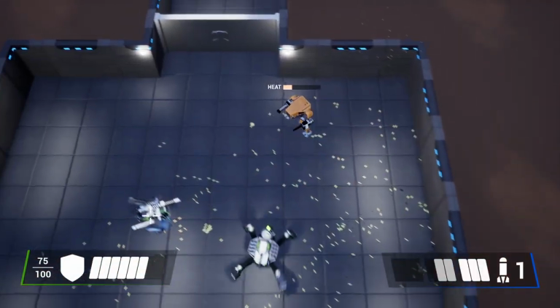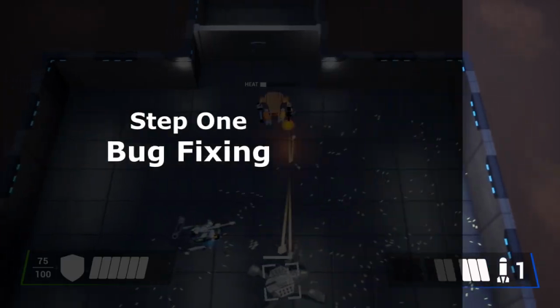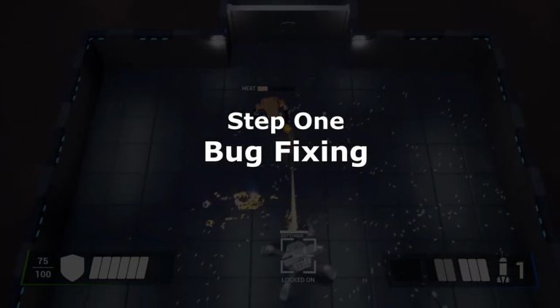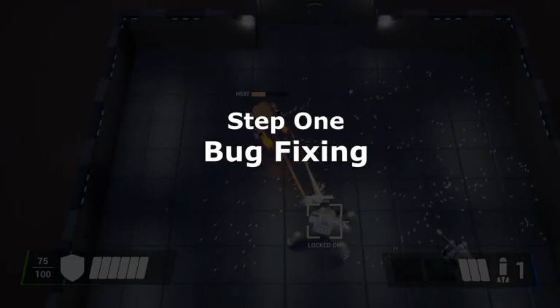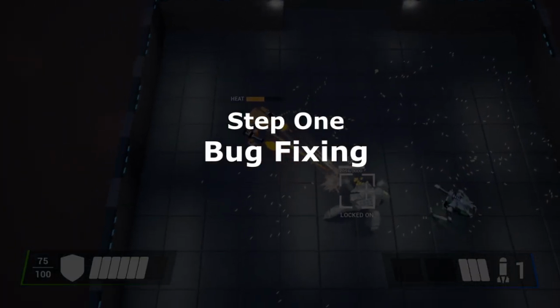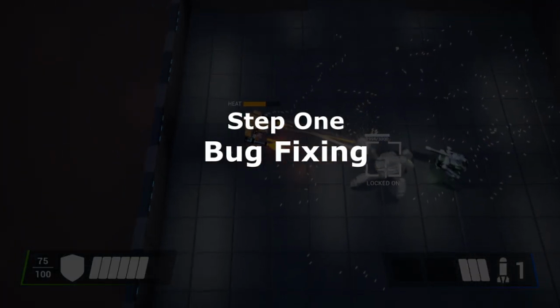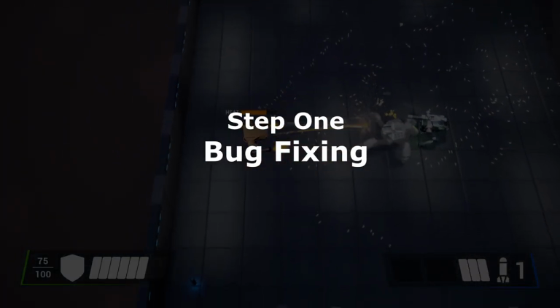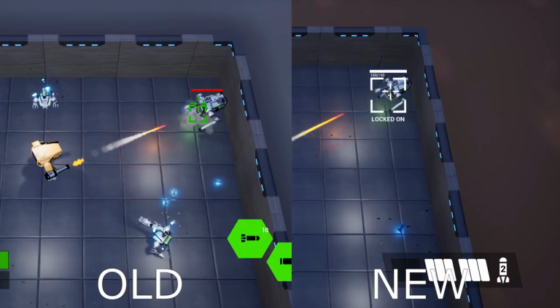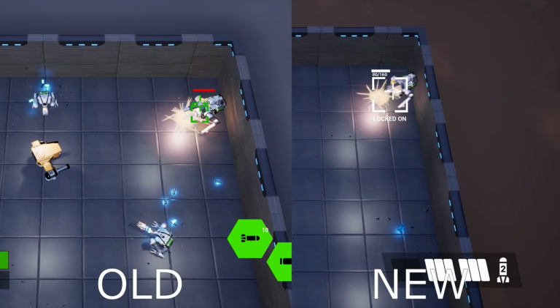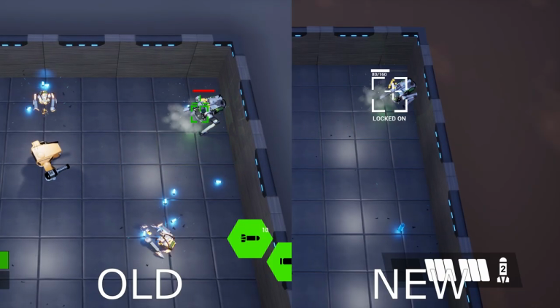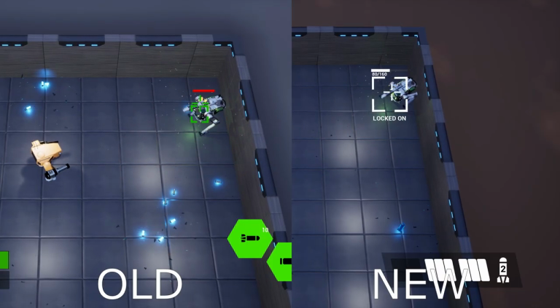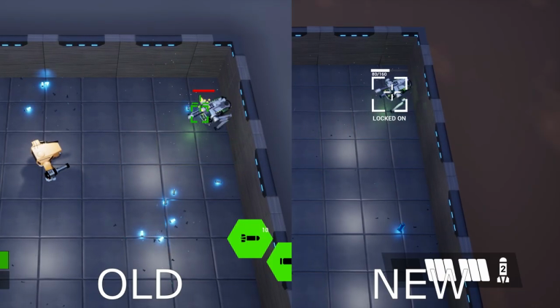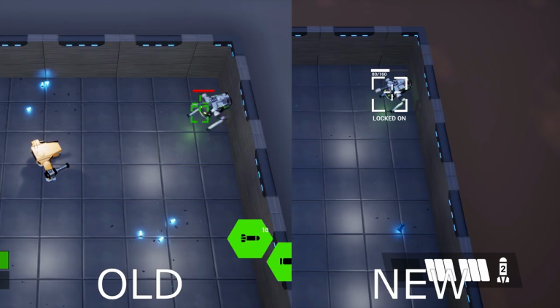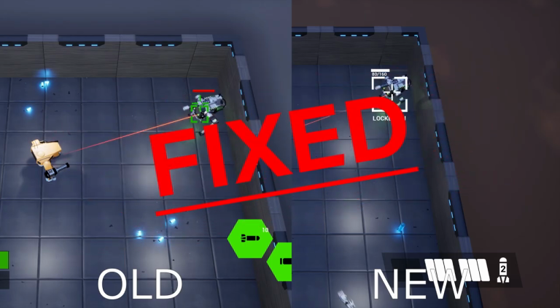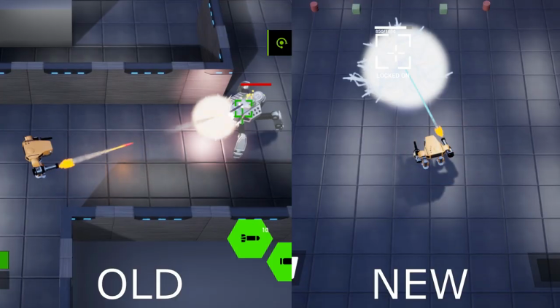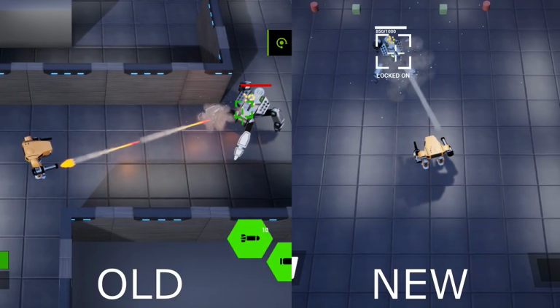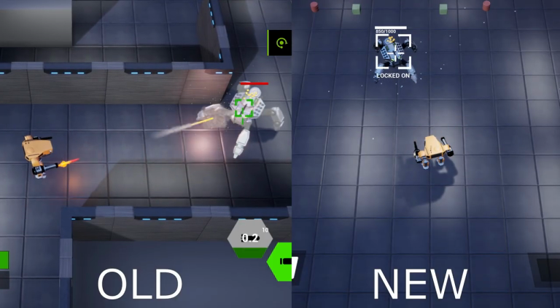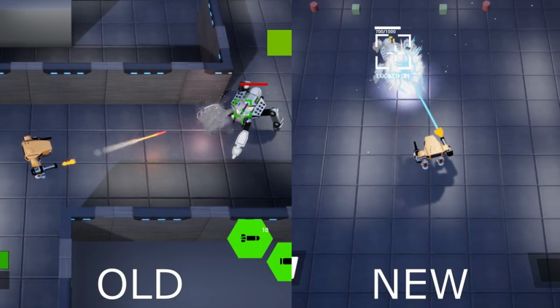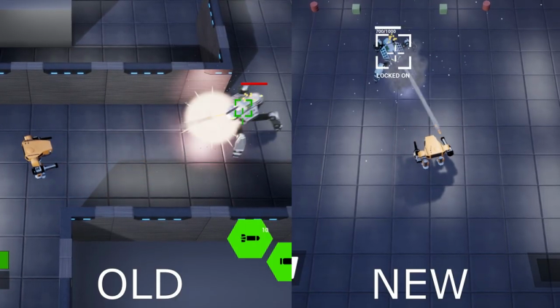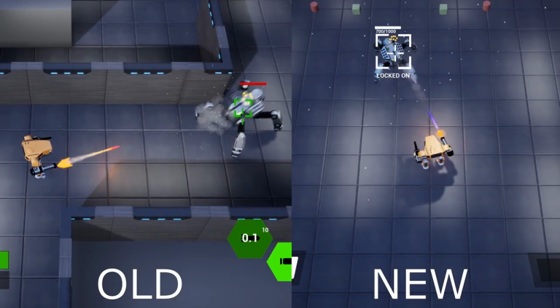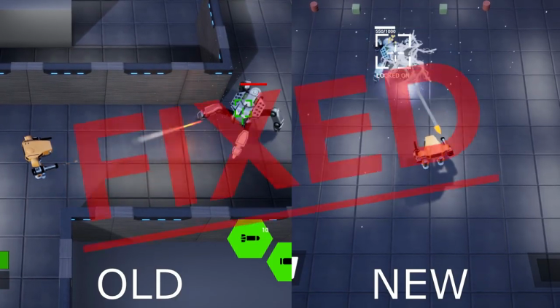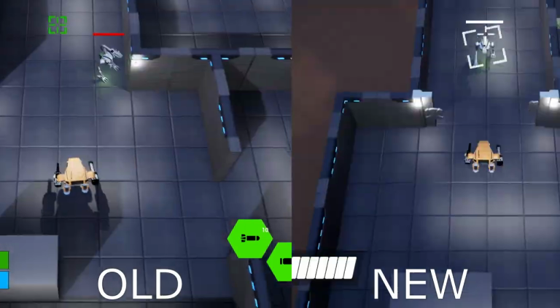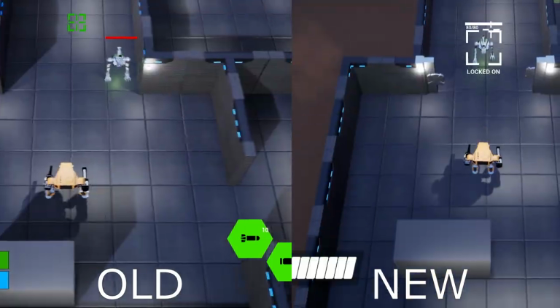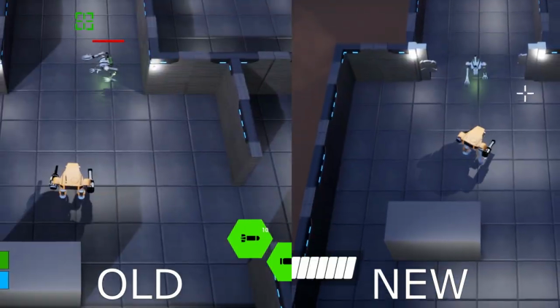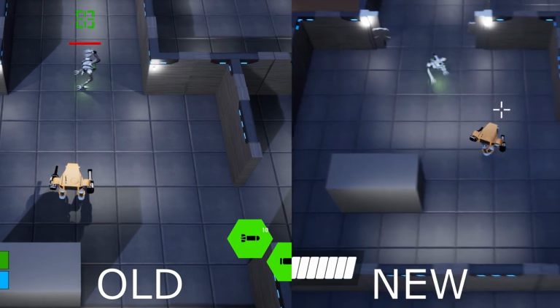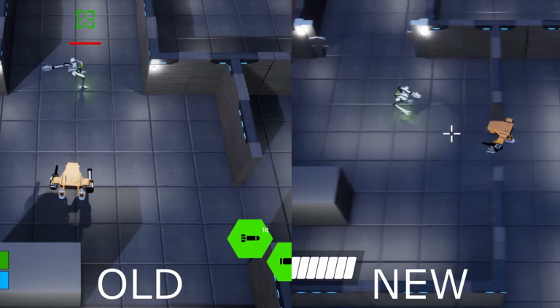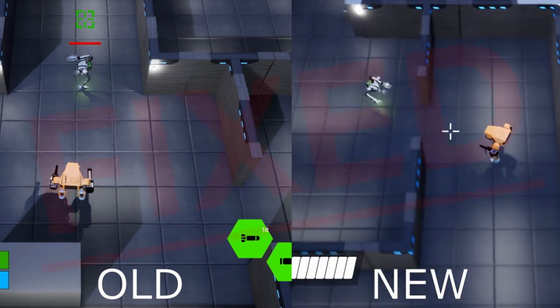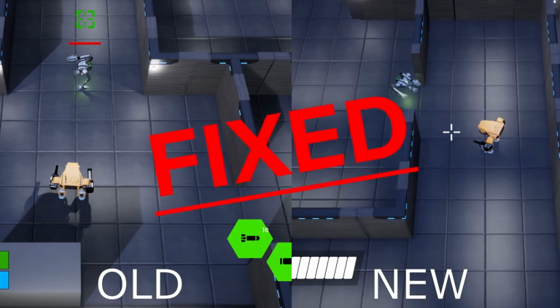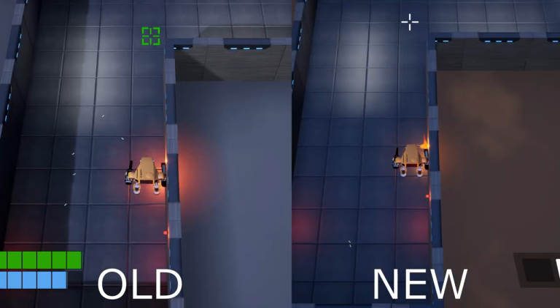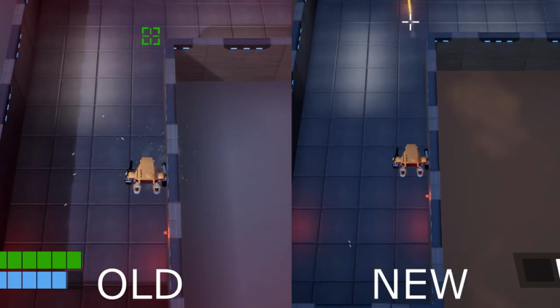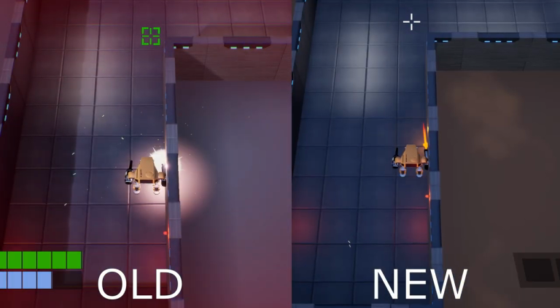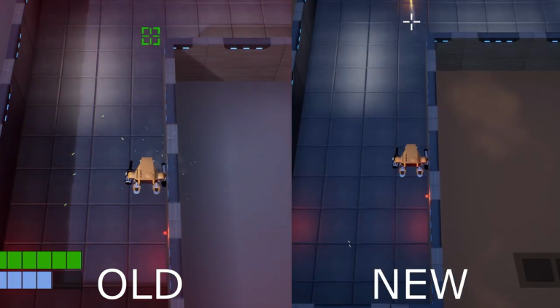The first thing I needed to take care of was bug squashing. Enemies wouldn't enter their stun animation when landing, enemies would re-enter their stun animation when stunned repeatedly, enemies would get stuck in the room they spawned in, and missiles would explode if fired next to a wall.